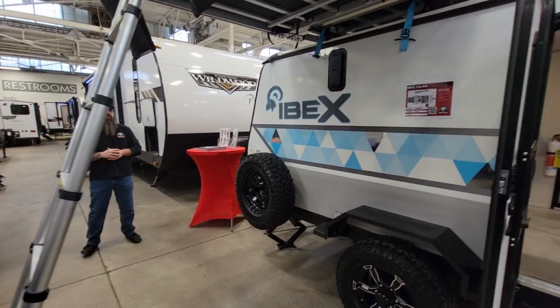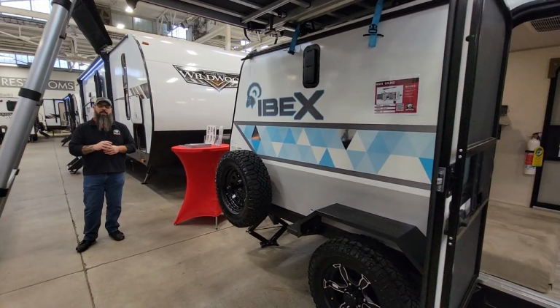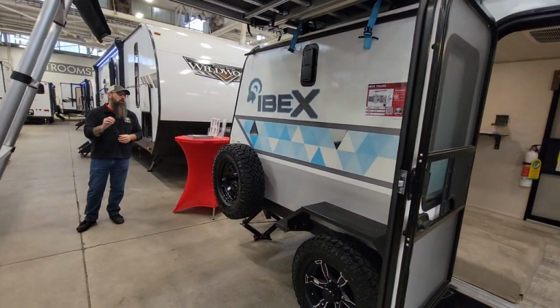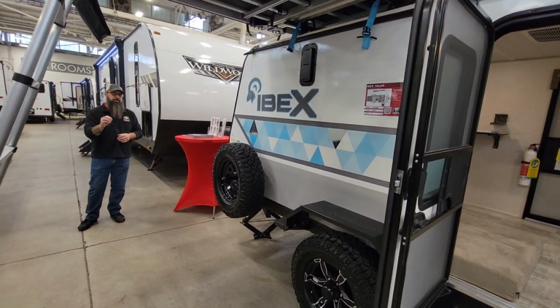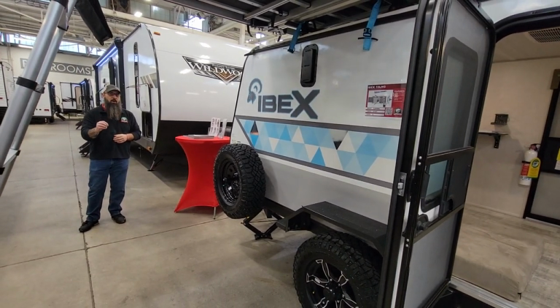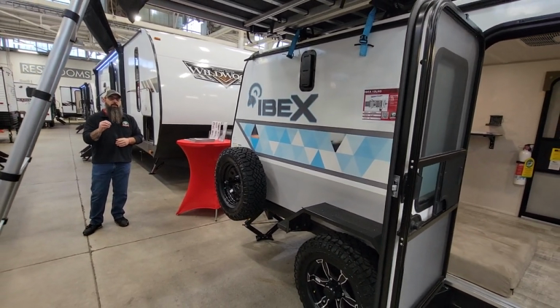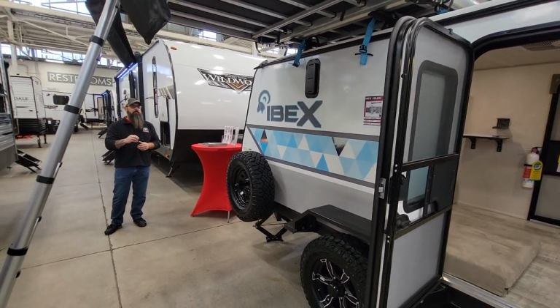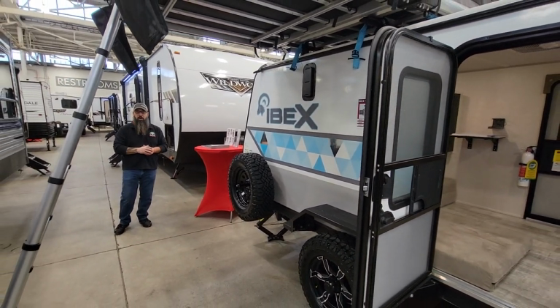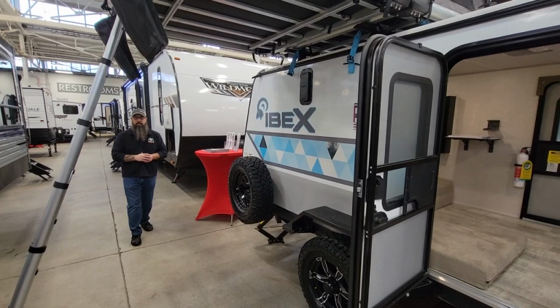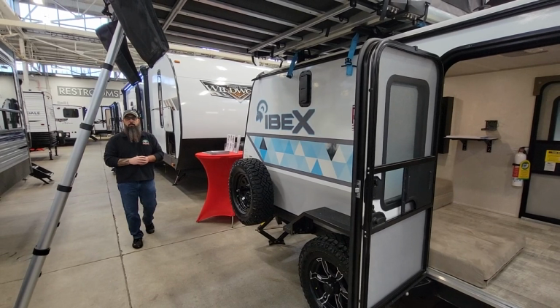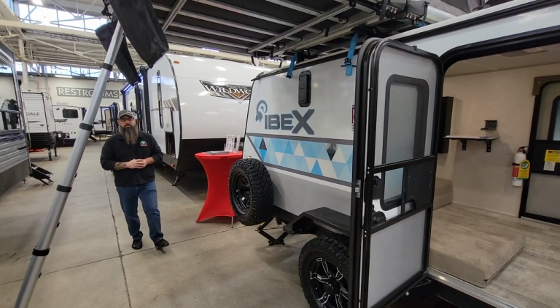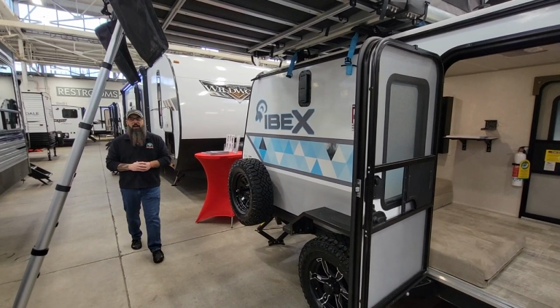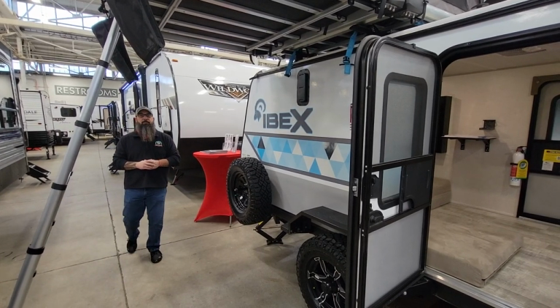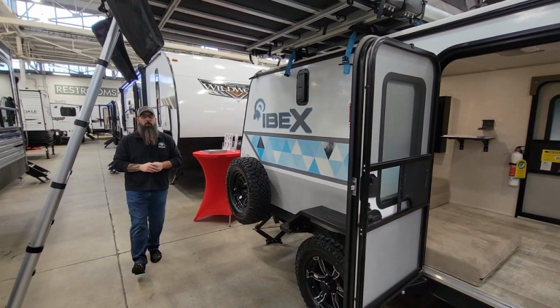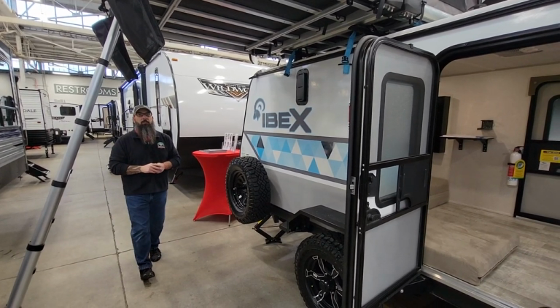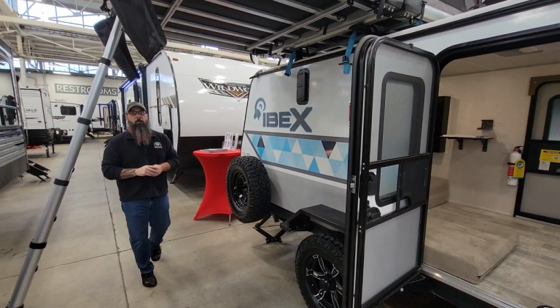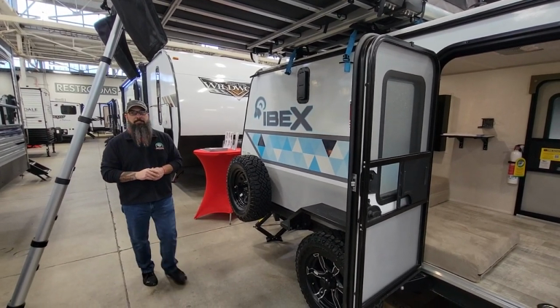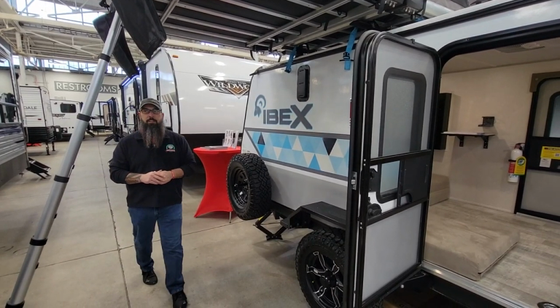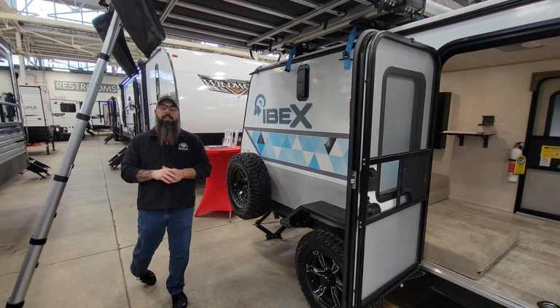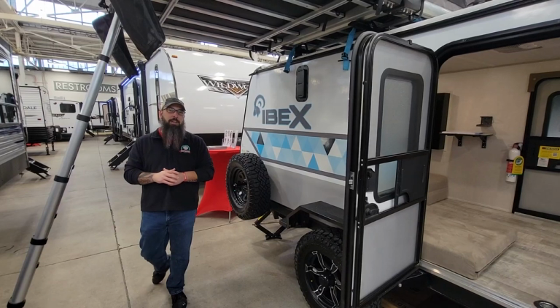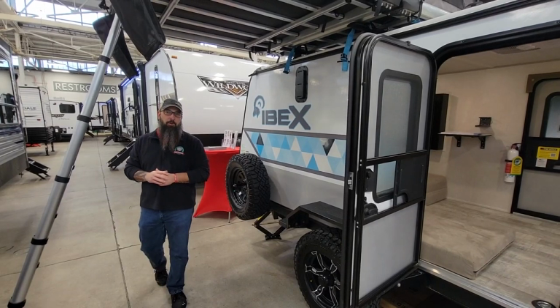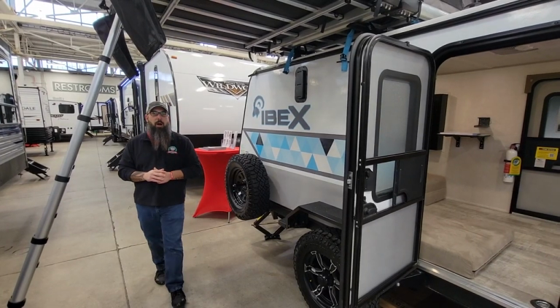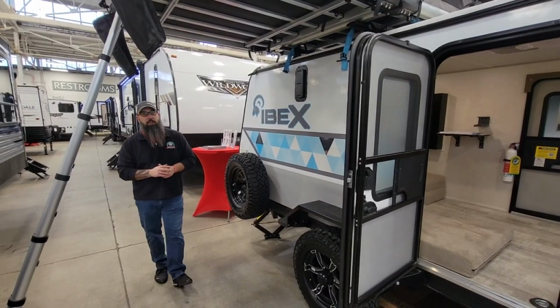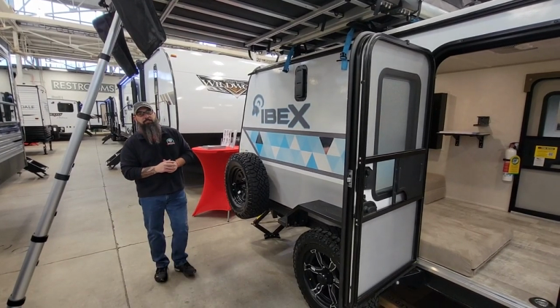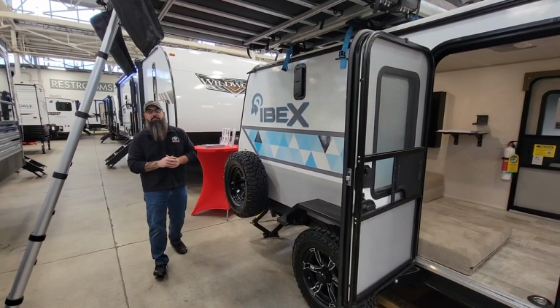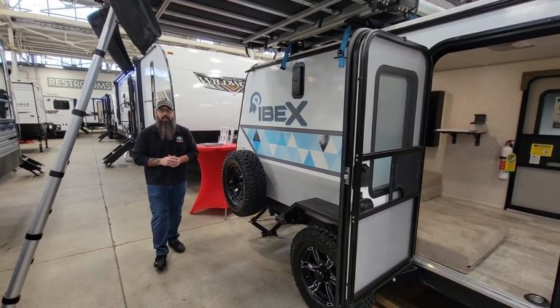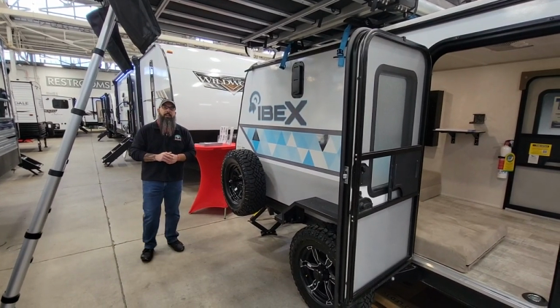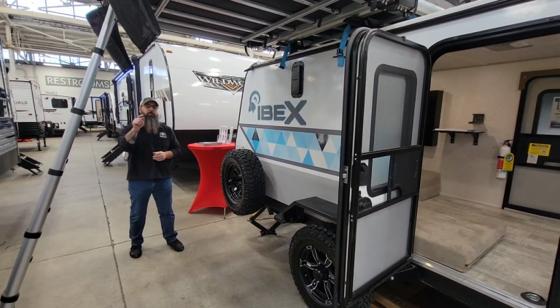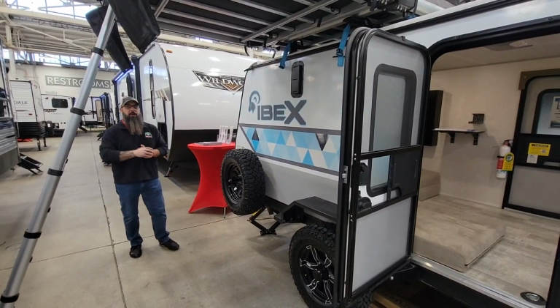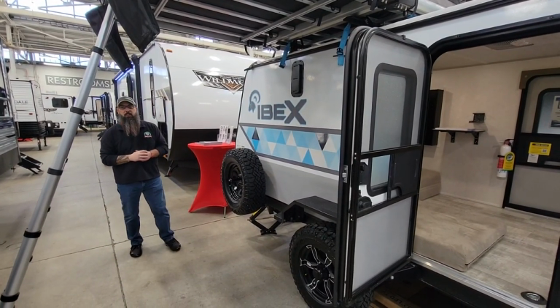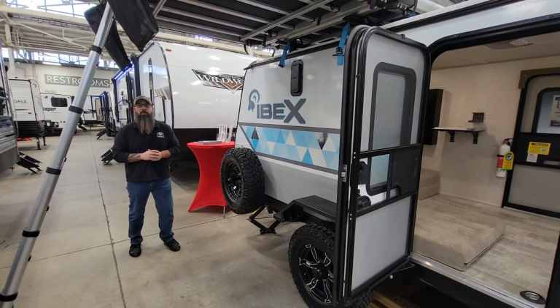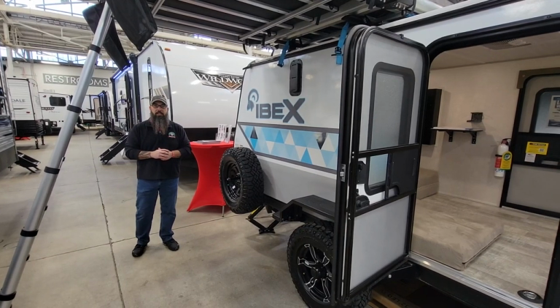If you have any questions at all, don't hesitate to call me. Phone number 765-644-4497. This is Nathan Pershing at Modern Trailer Sales in Anderson, Indiana. Thank you for watching my video and I hope you have a great day.